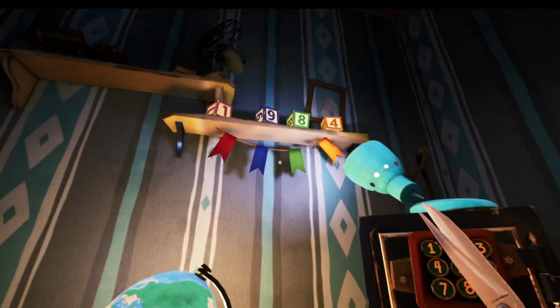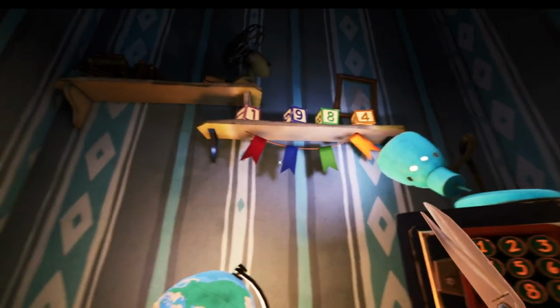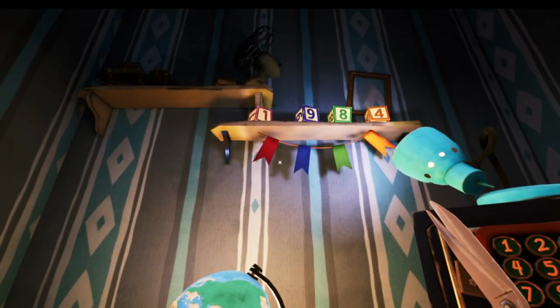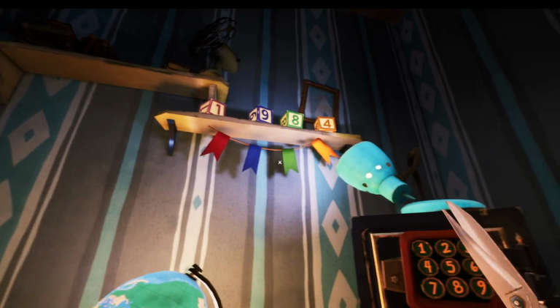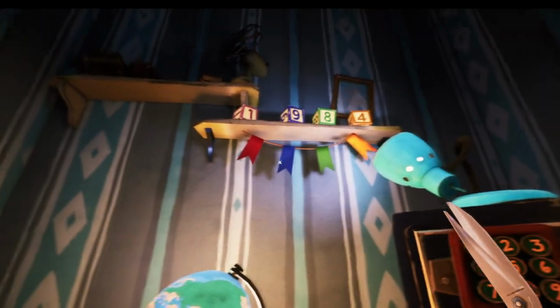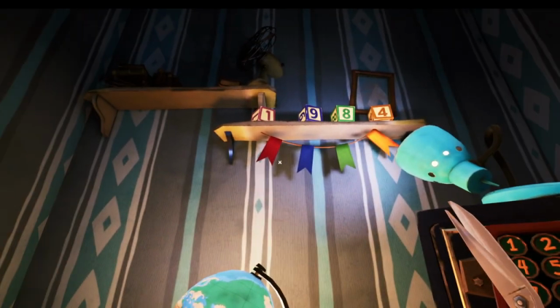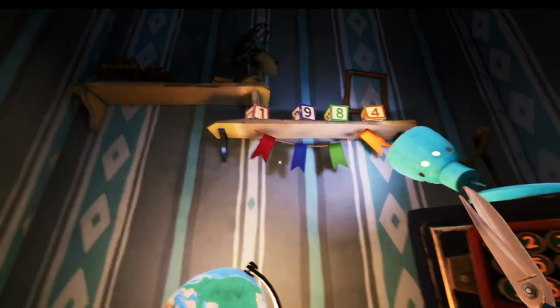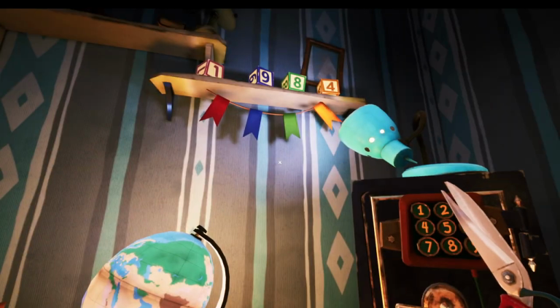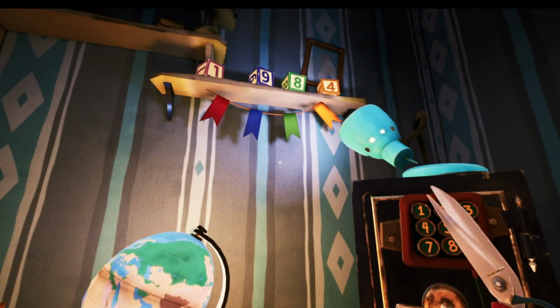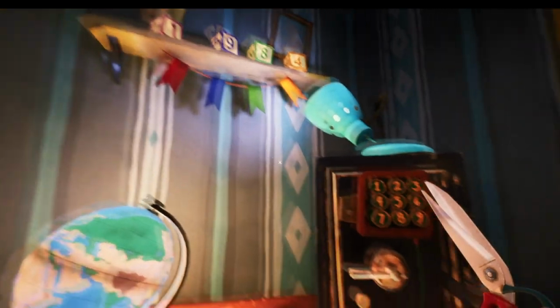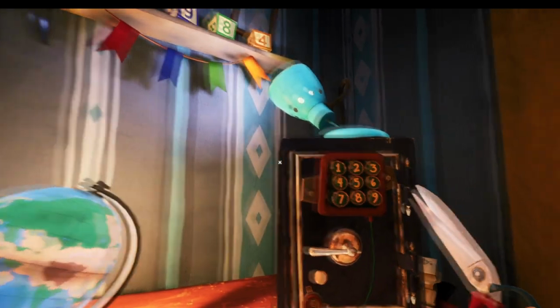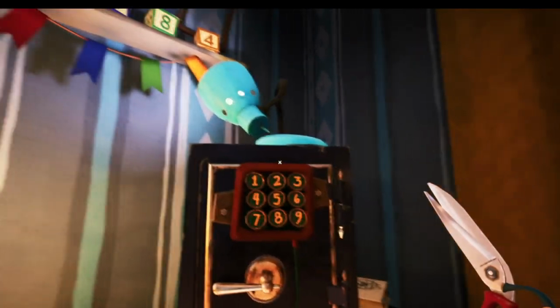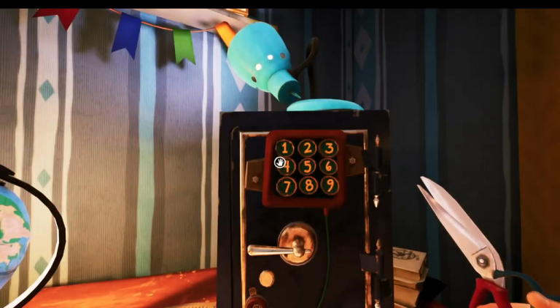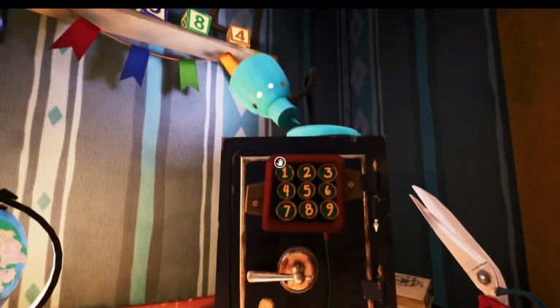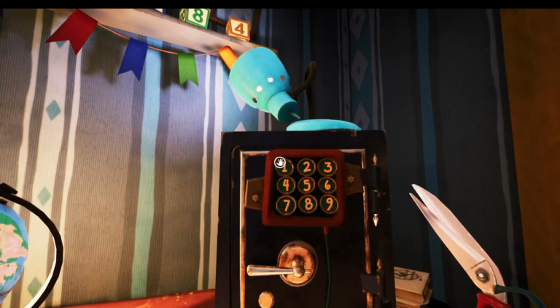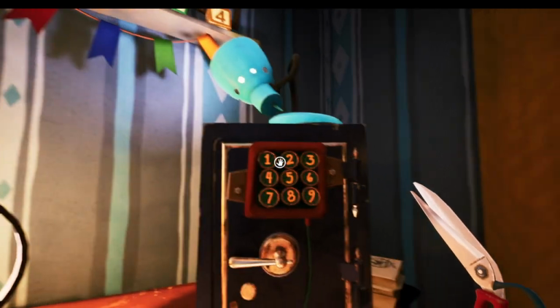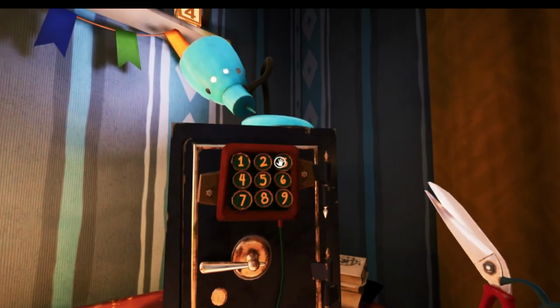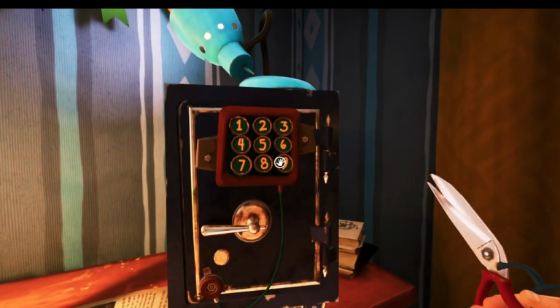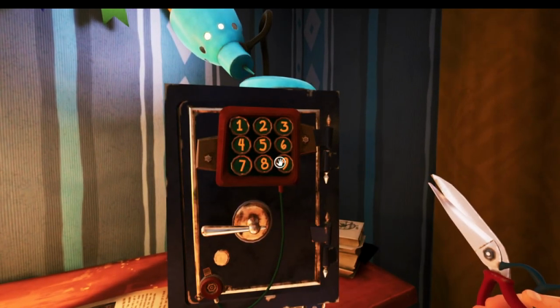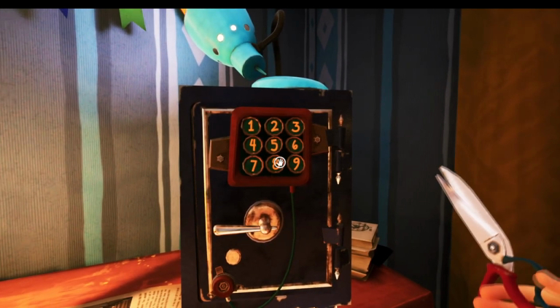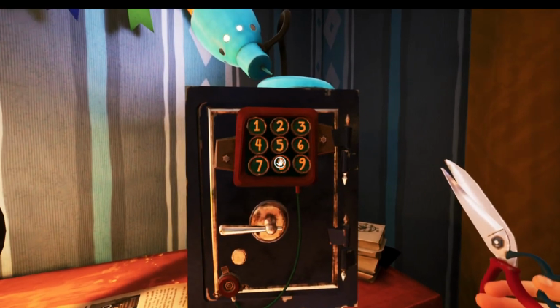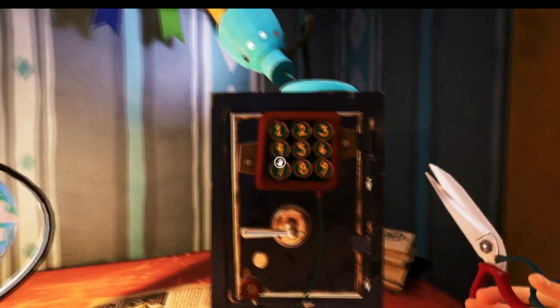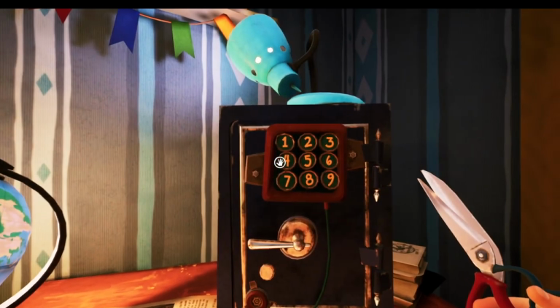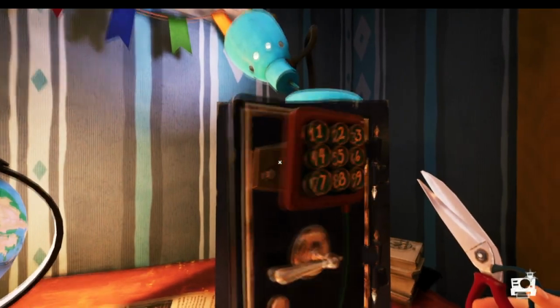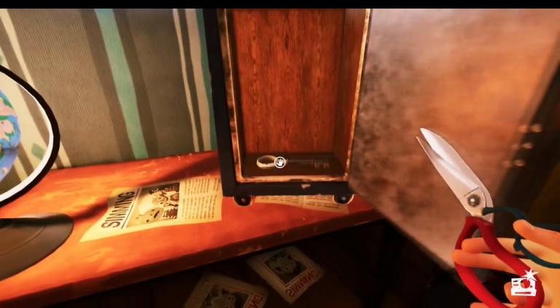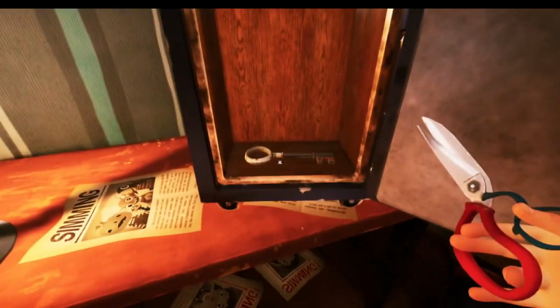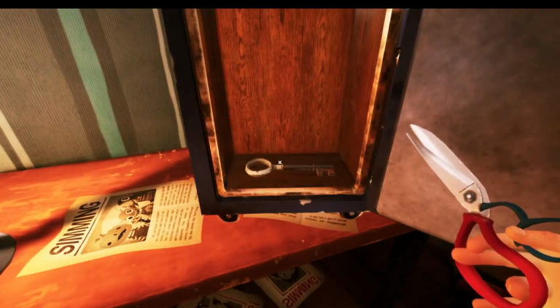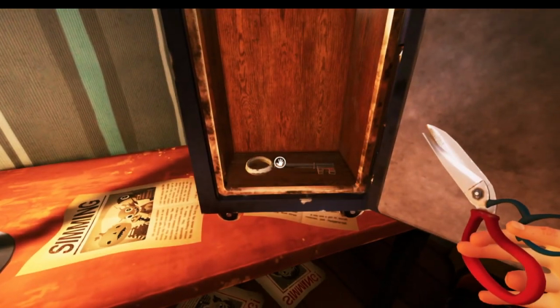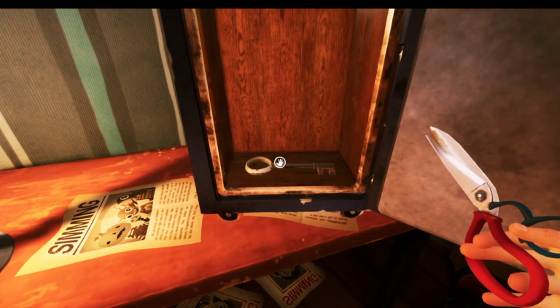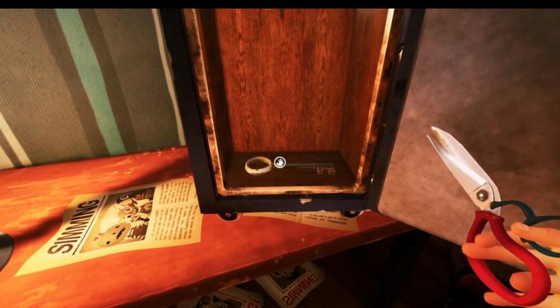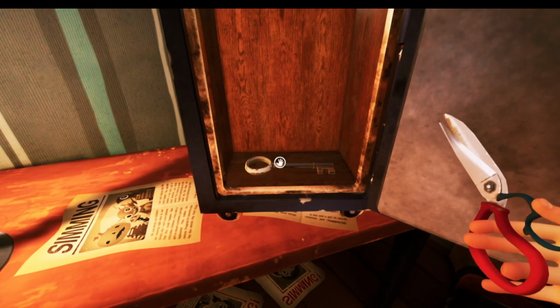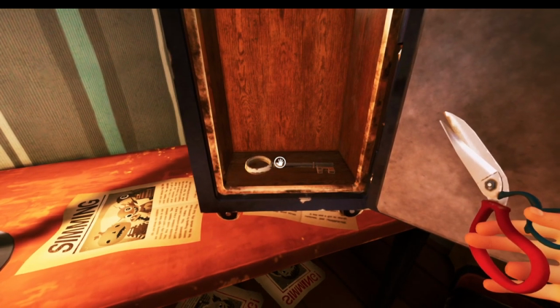As you can see here you match them up to the ribbons to find out the code, which is 1, 9, 8, 4. And when you've opened it you're going to get yourself the circle key.